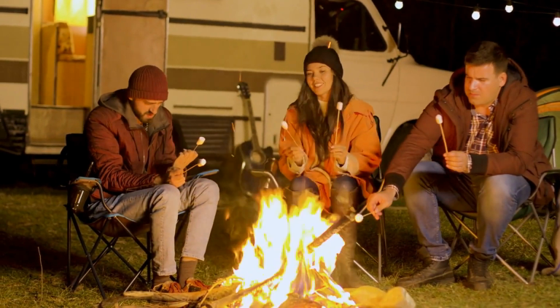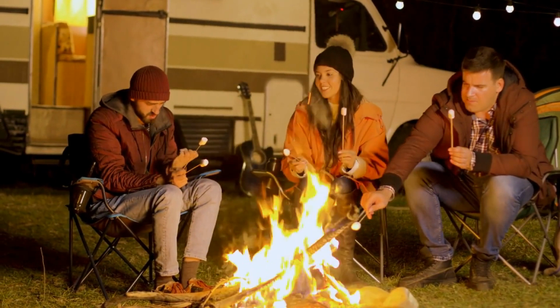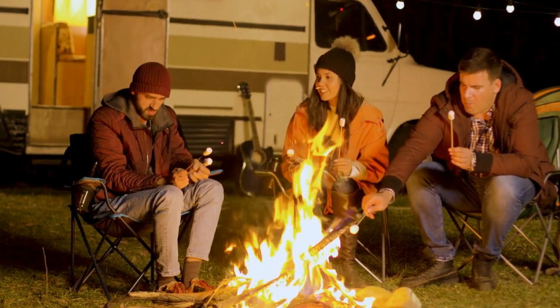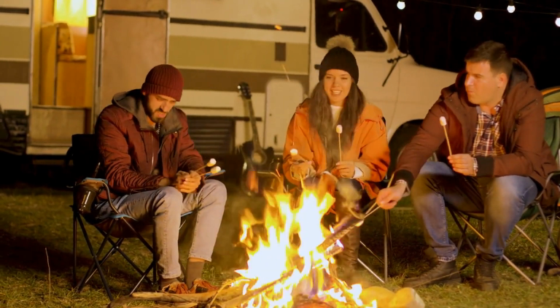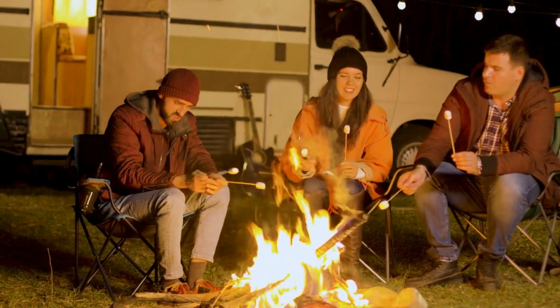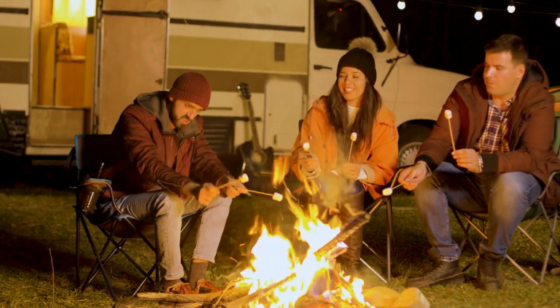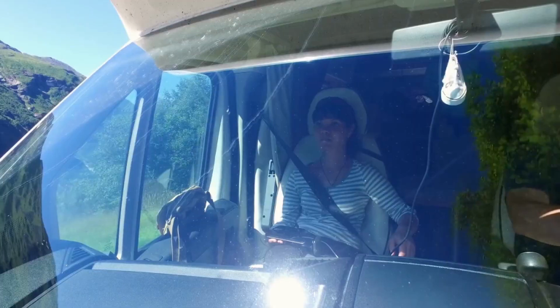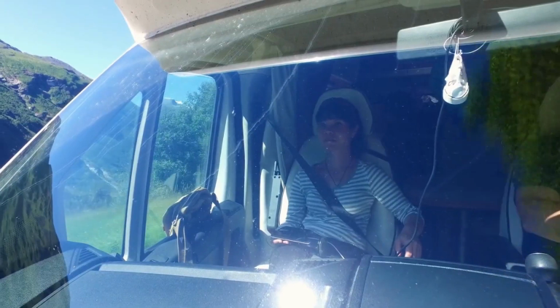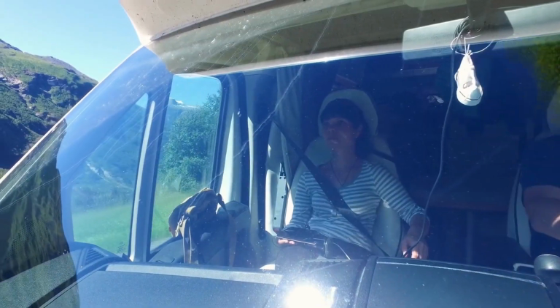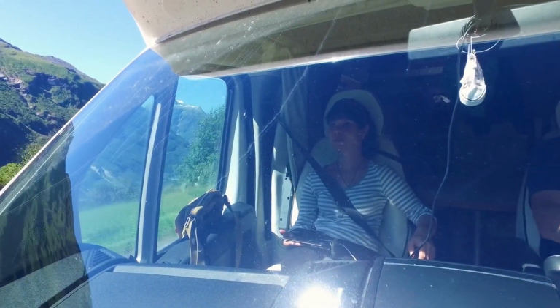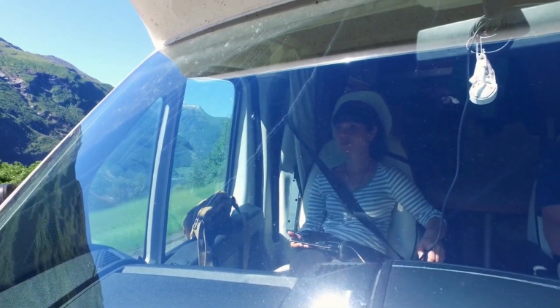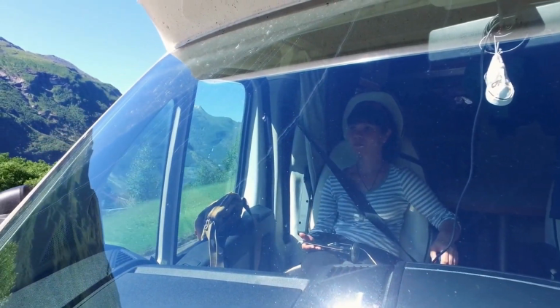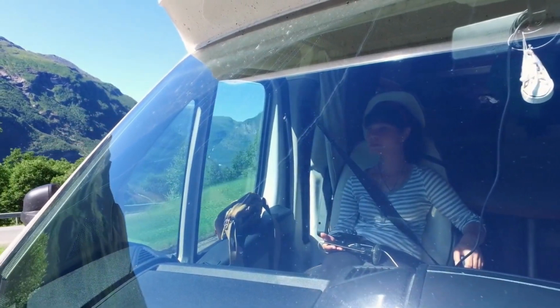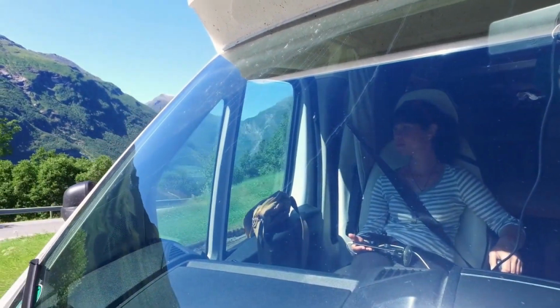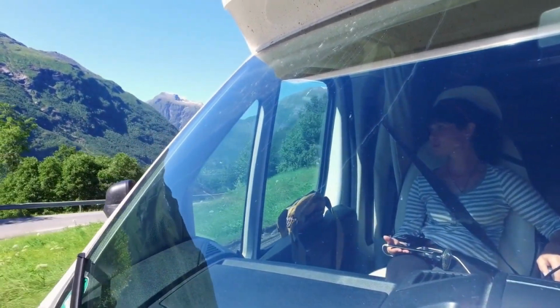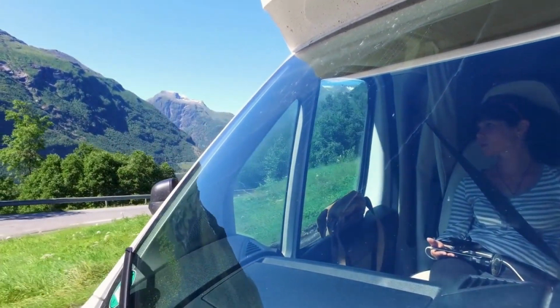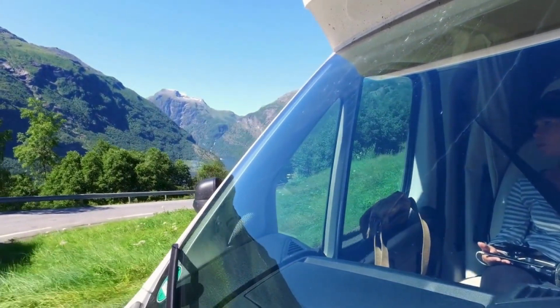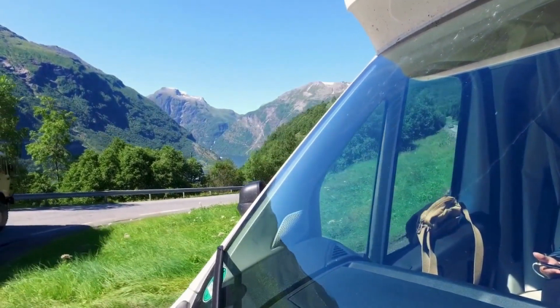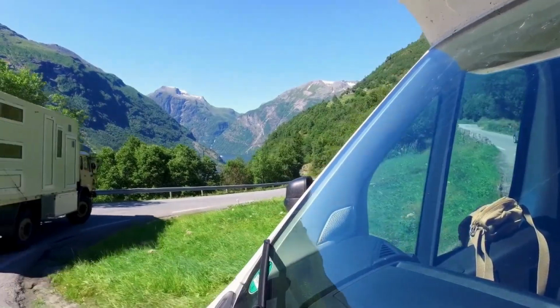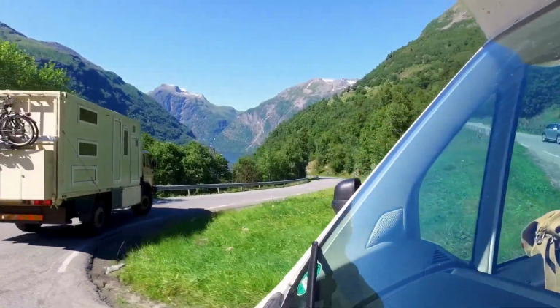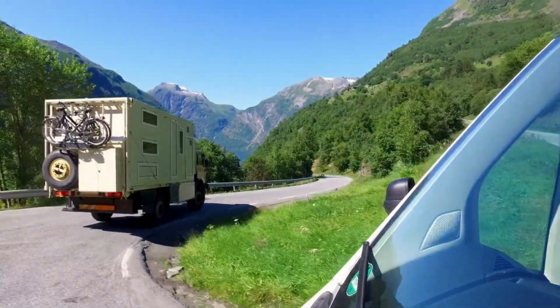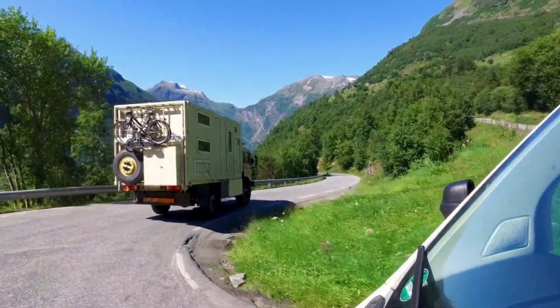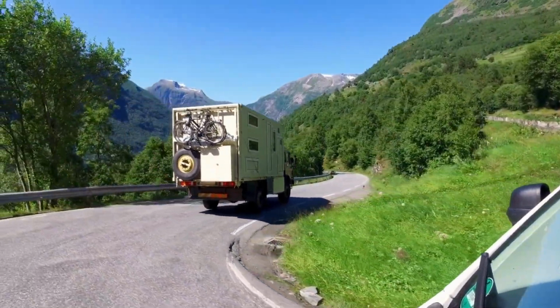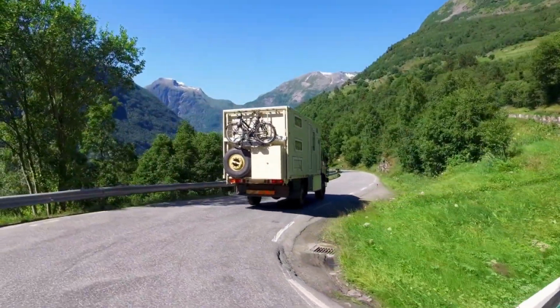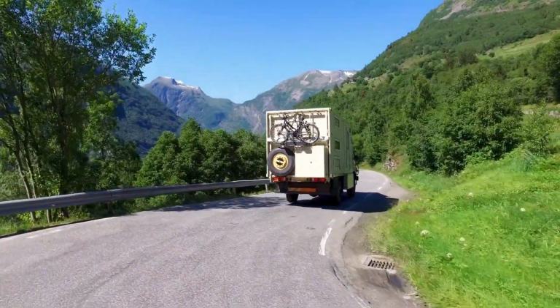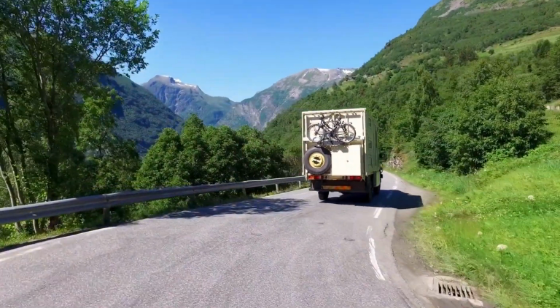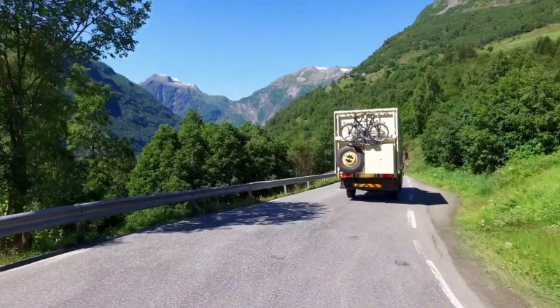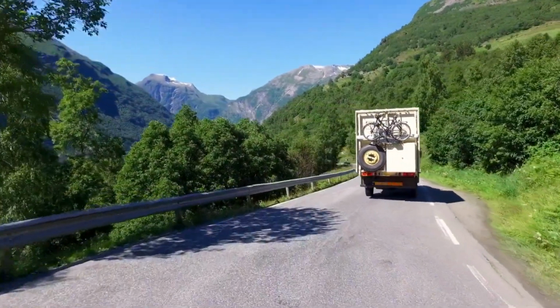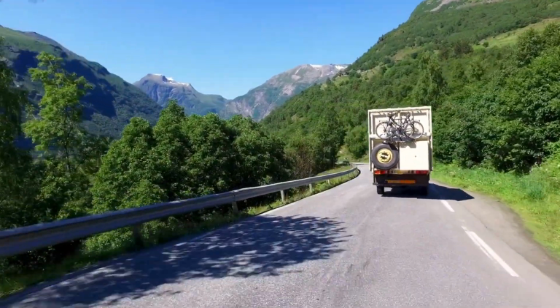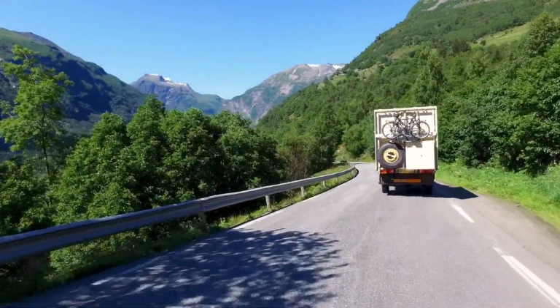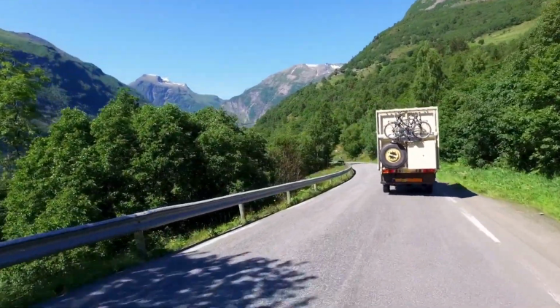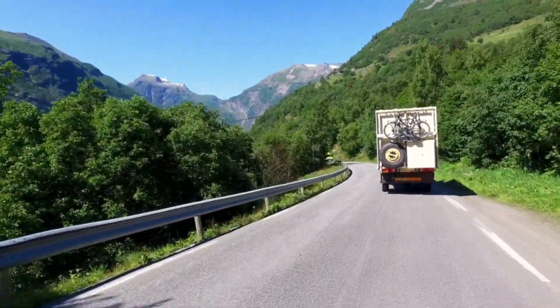allowing you to stay connected and safe on your journey. The 2021 EarthCruiser FX Overland RV also includes a cutting-edge fire suppression system and smoke detectors, which provide extra security in the unlikely case of a fire.